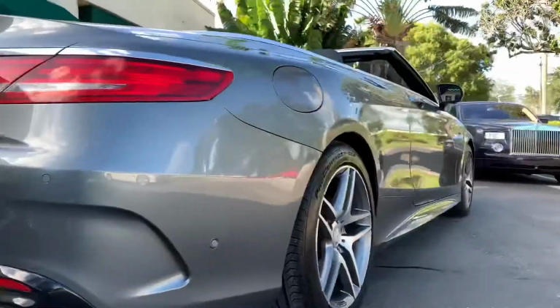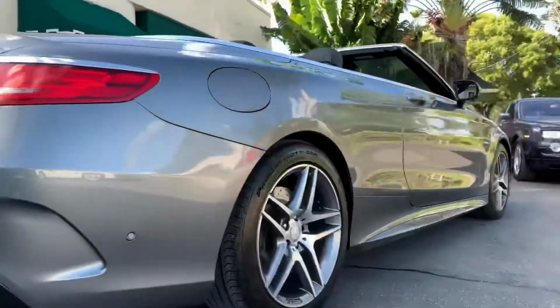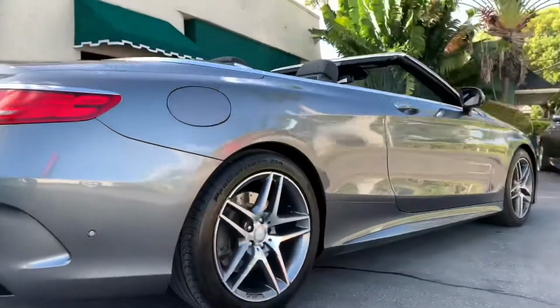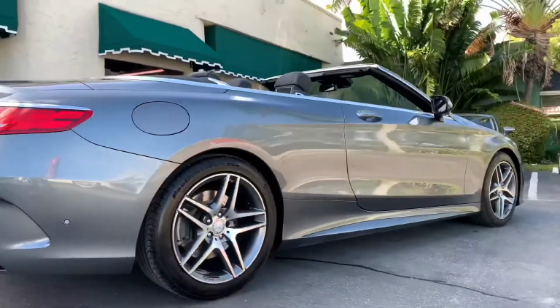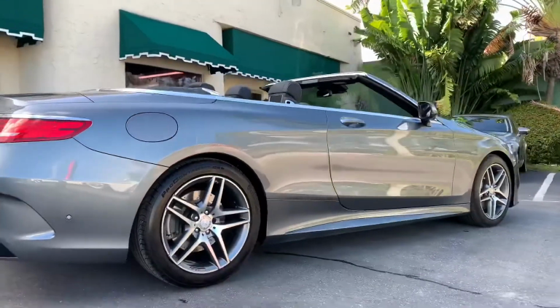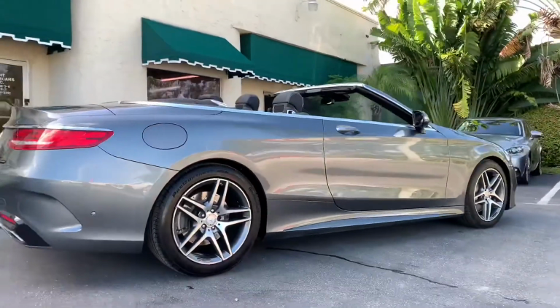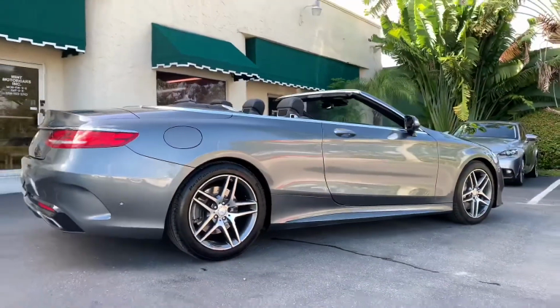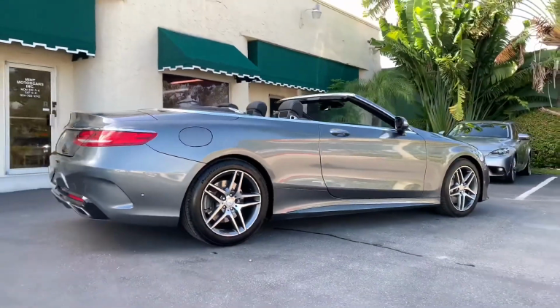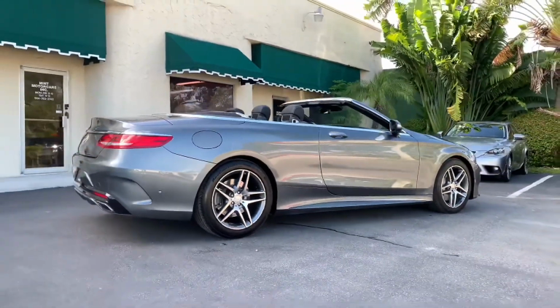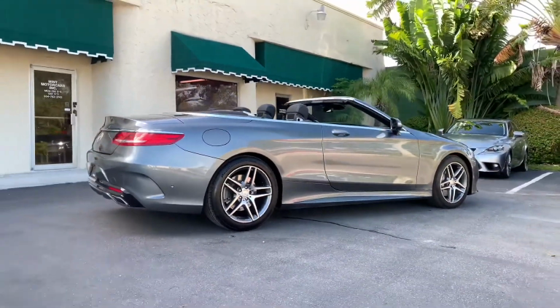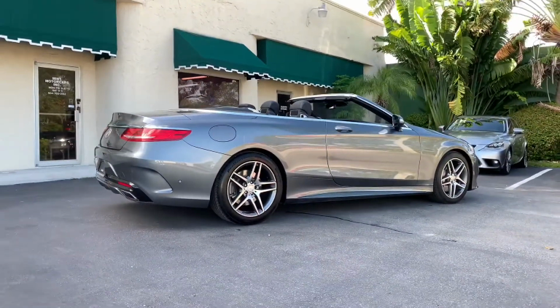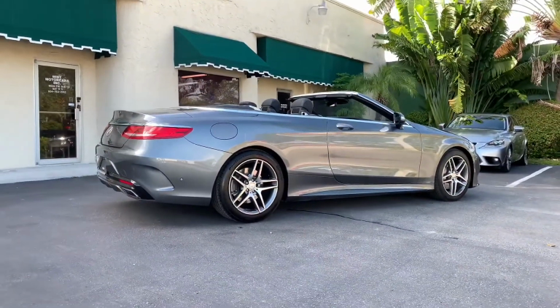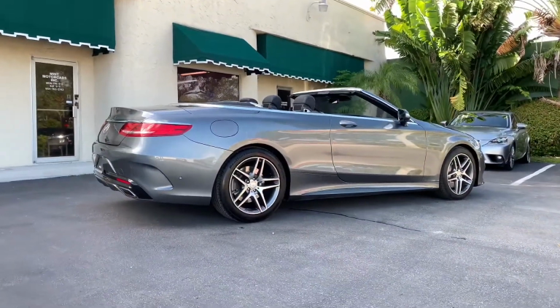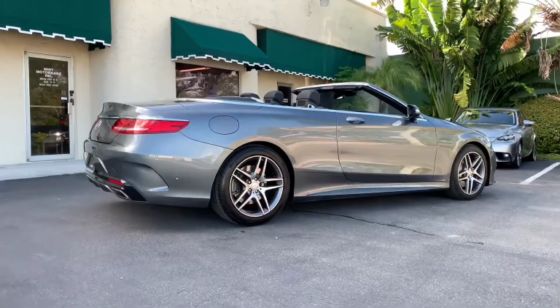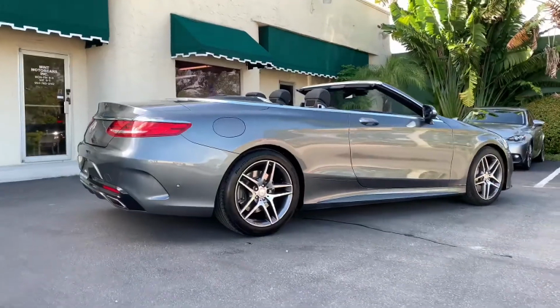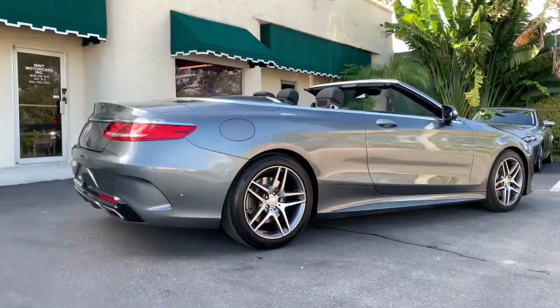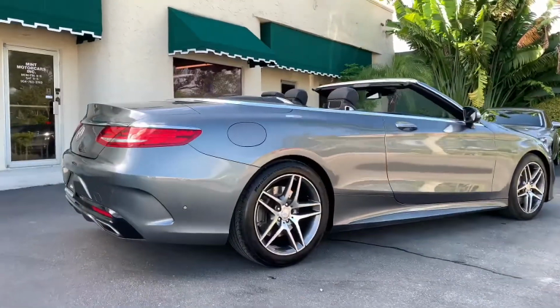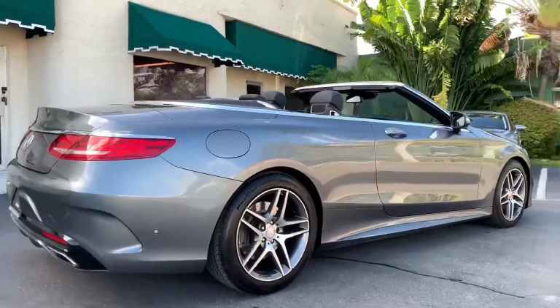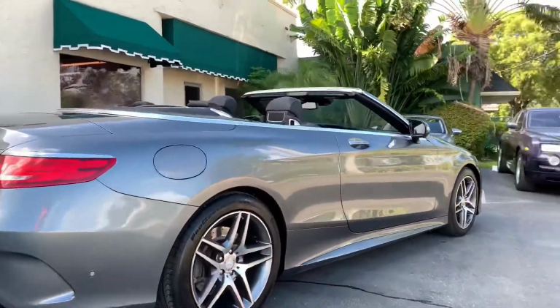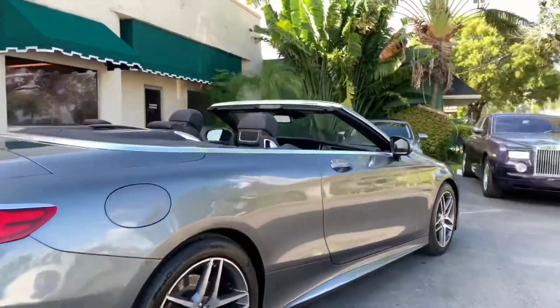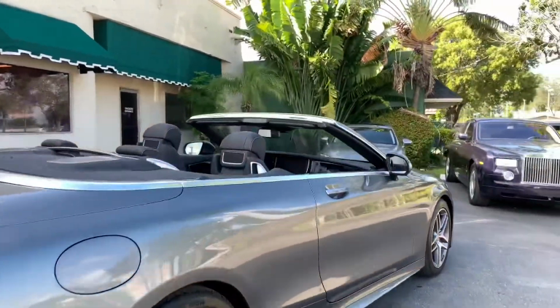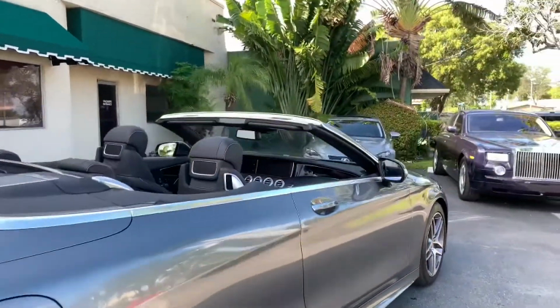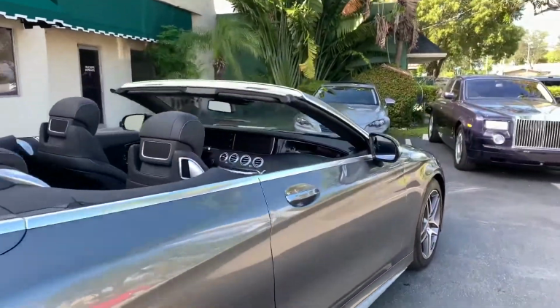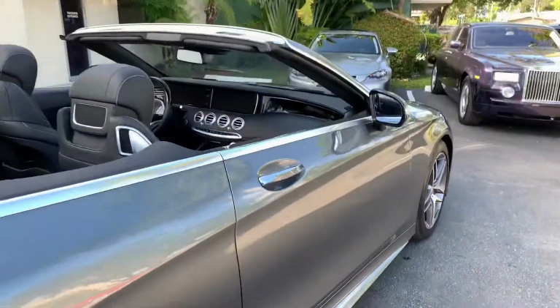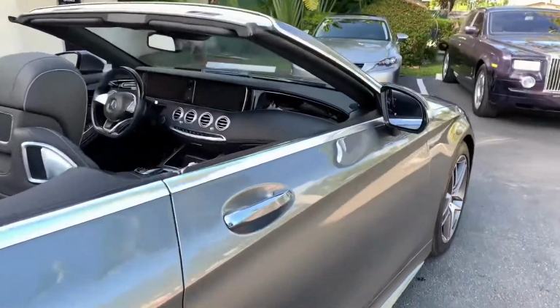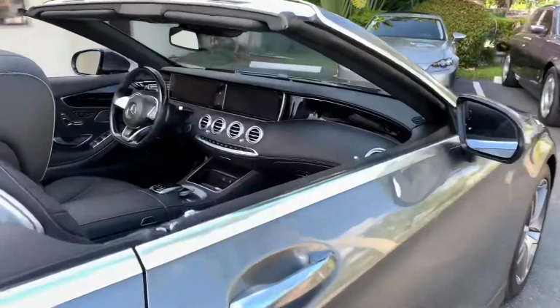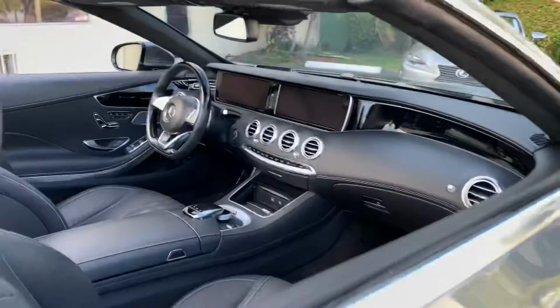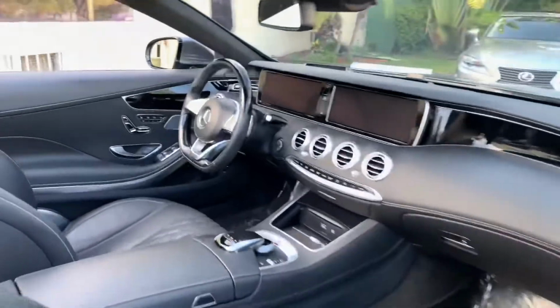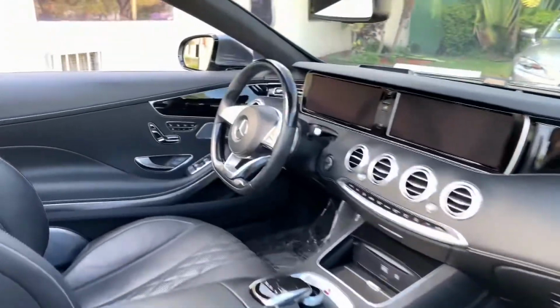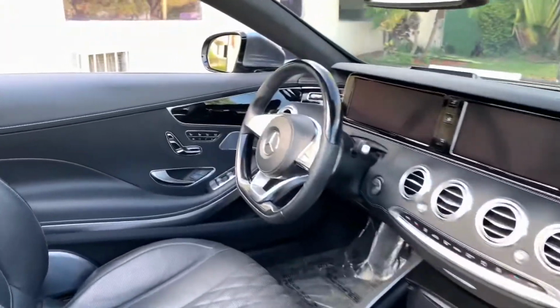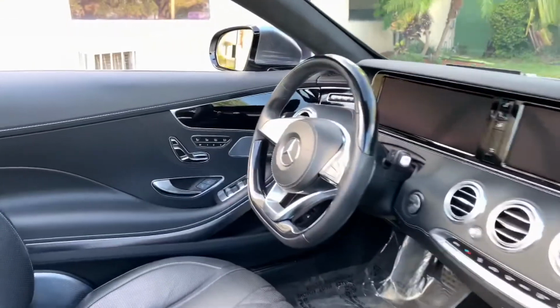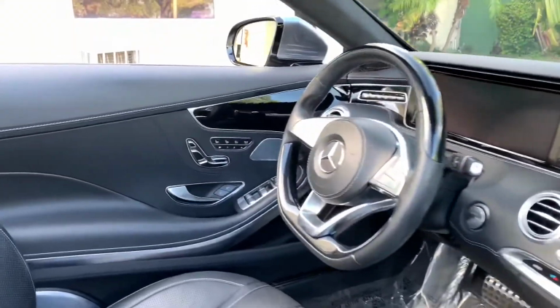It features a keyless go system and 19 inch AMG wheels. It has a Distronic Plus radar guided cruise control system with driver steering and night view assist plus. The soft top is dark red.